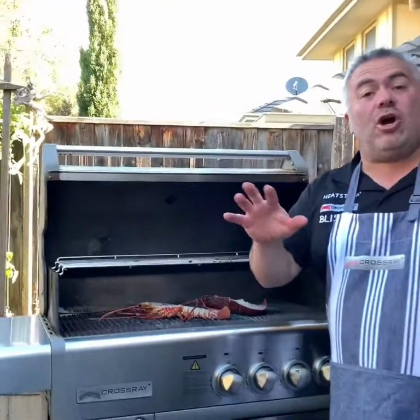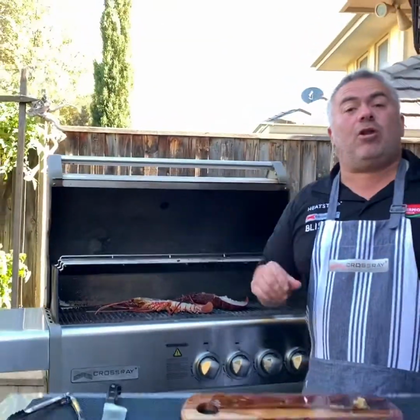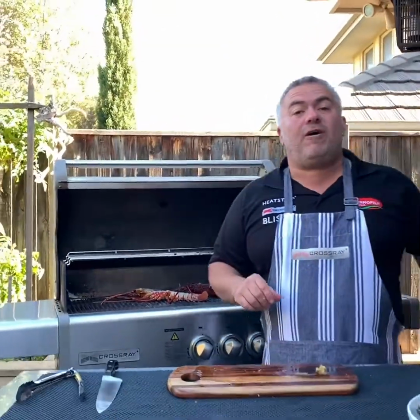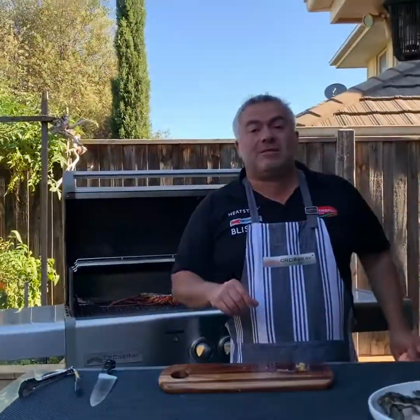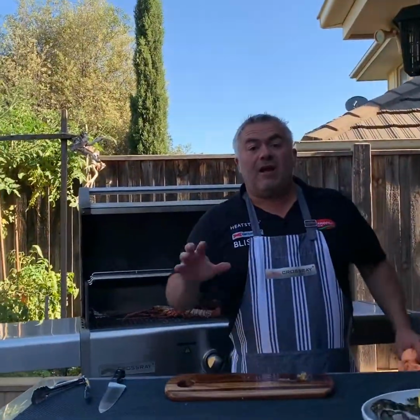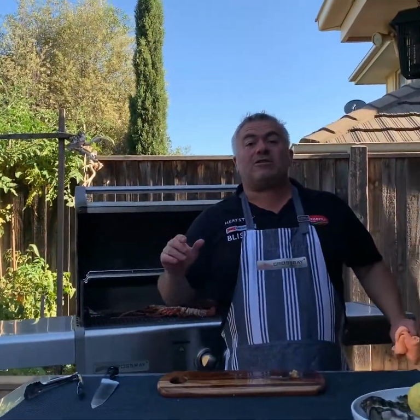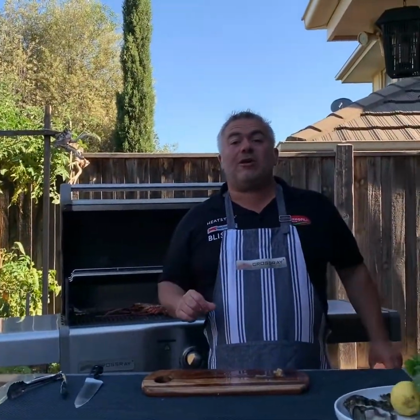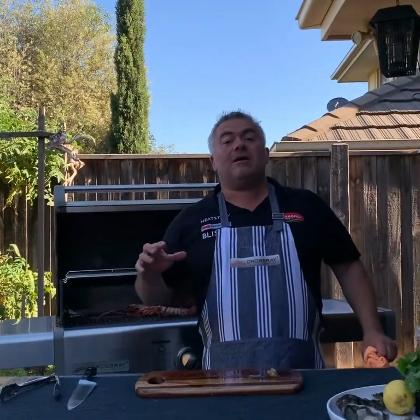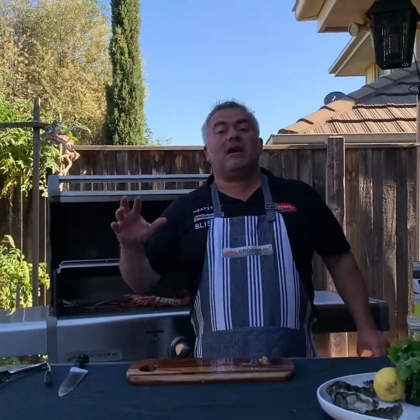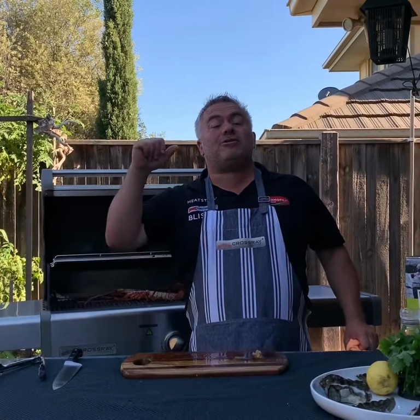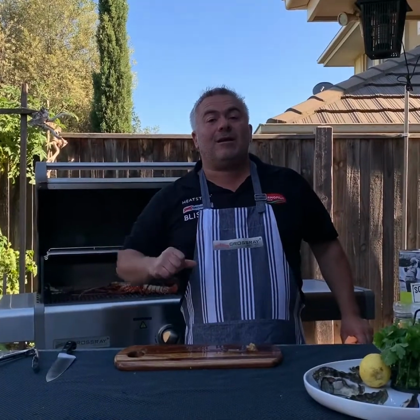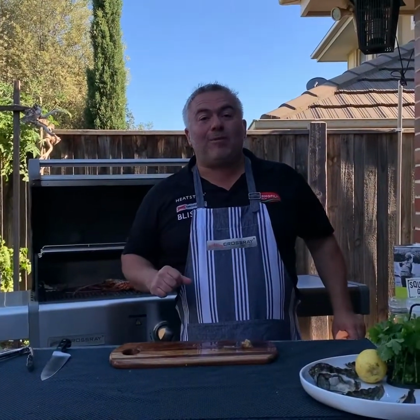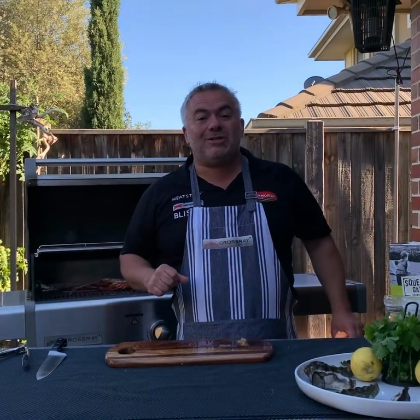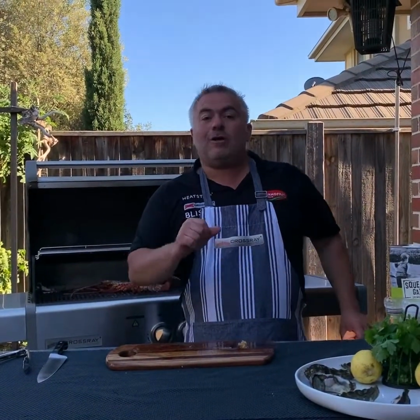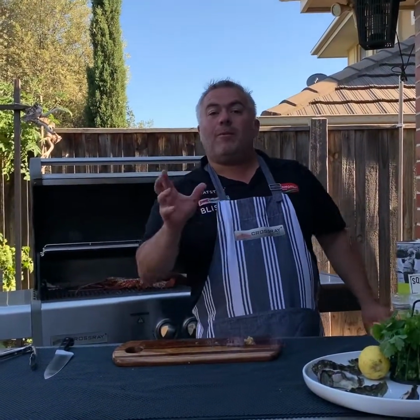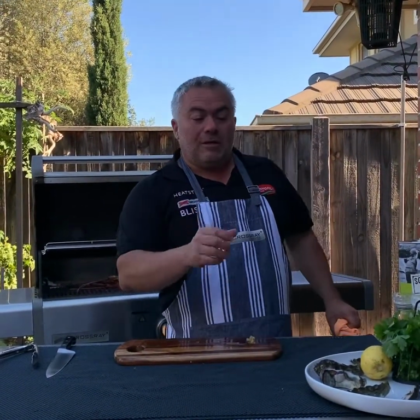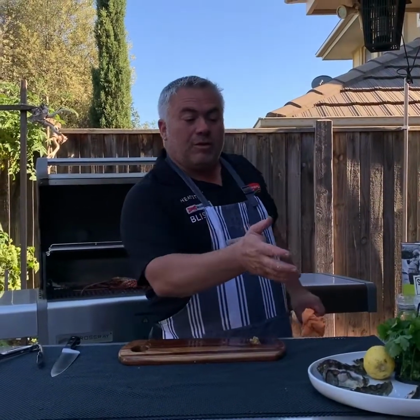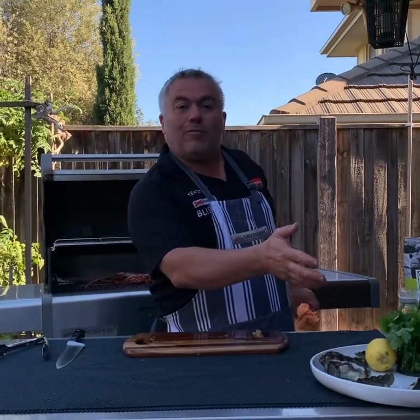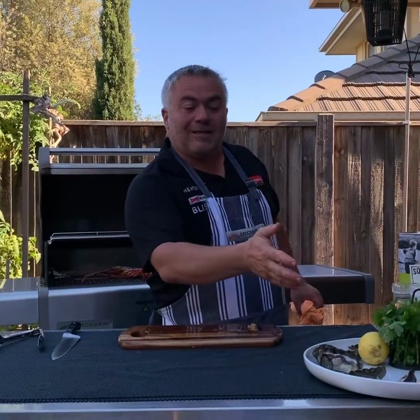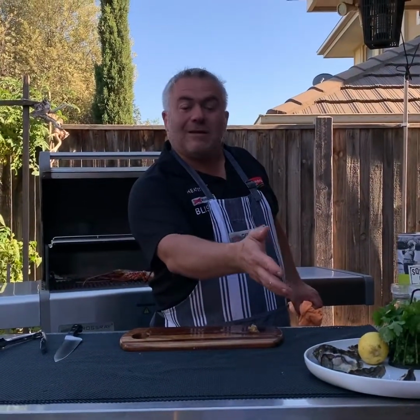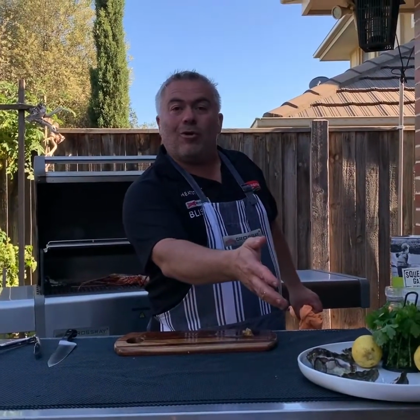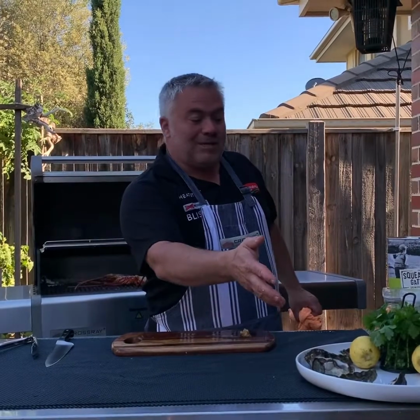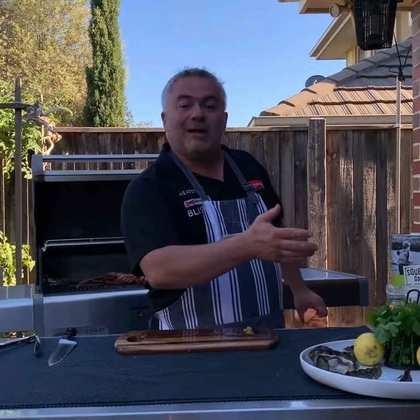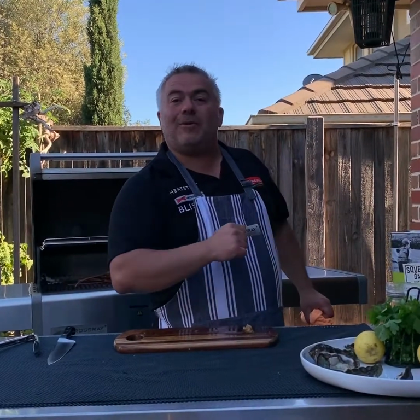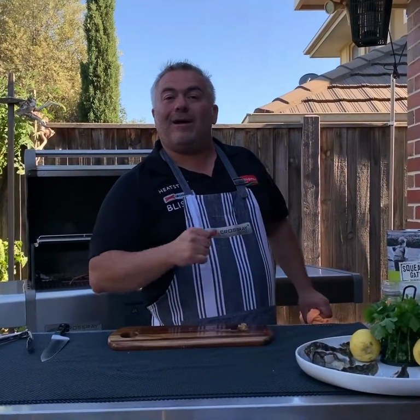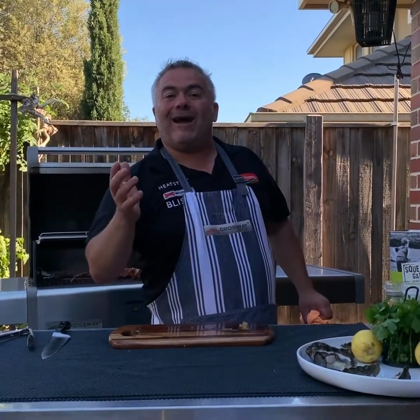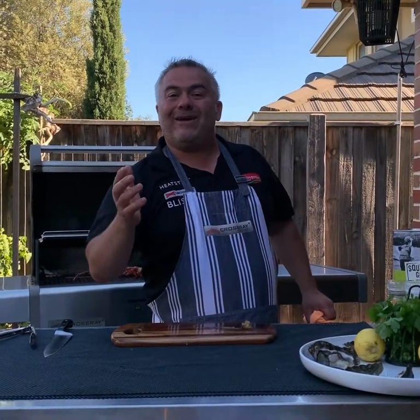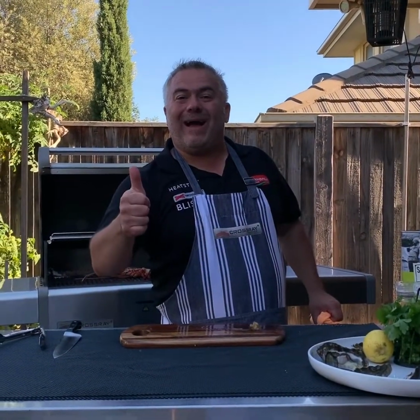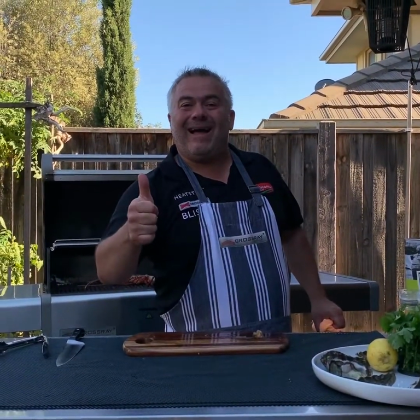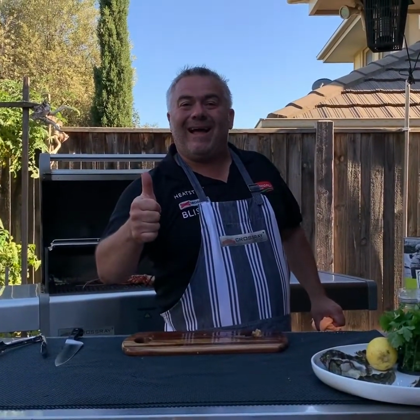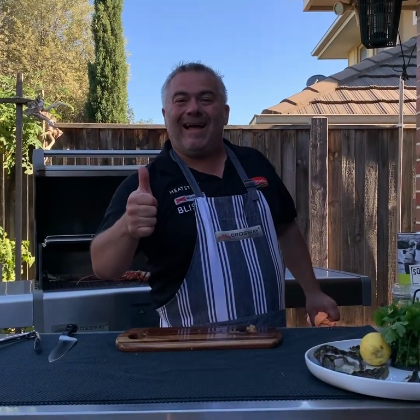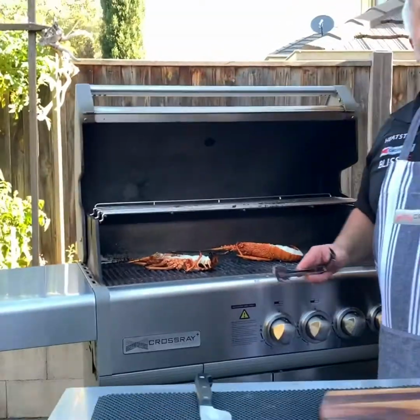It's not going to take longer than five minutes. As I said earlier, this is a Mediterranean inspired dish. We're going to complement it with some beautiful parsley, some oysters, salted pepper, and oregano. Oppa.